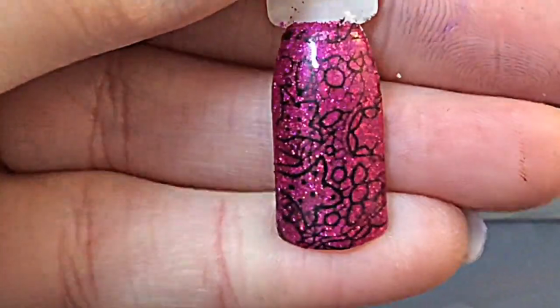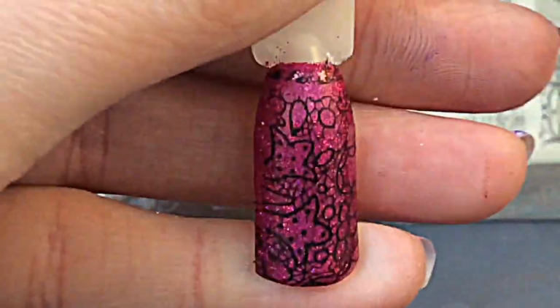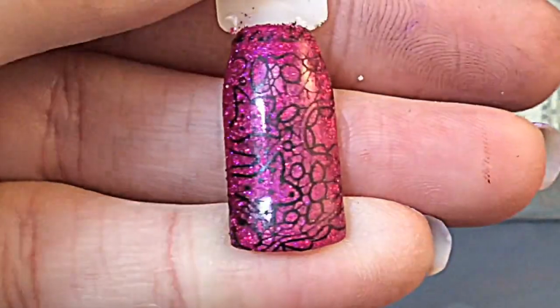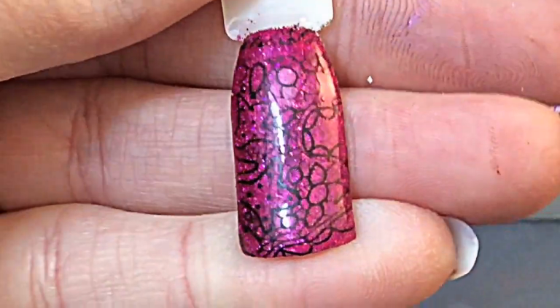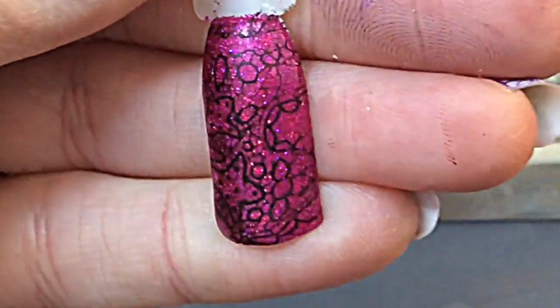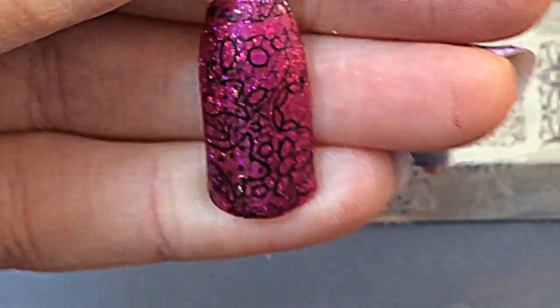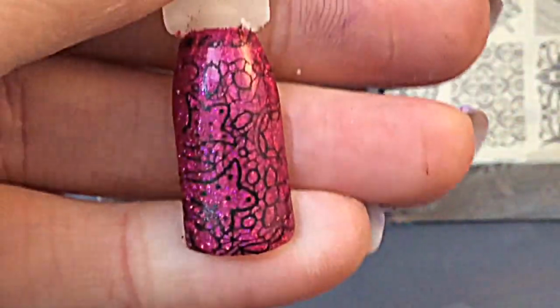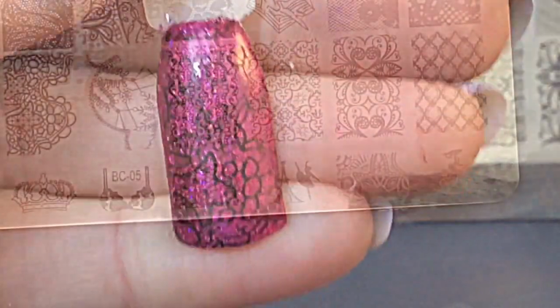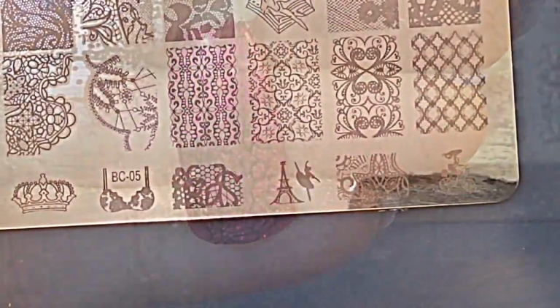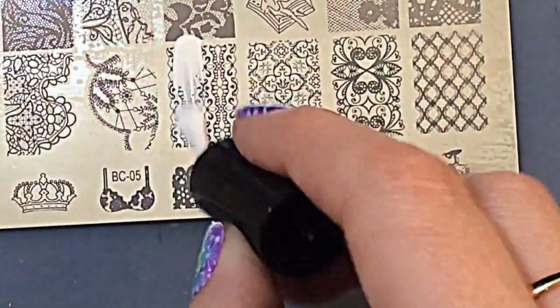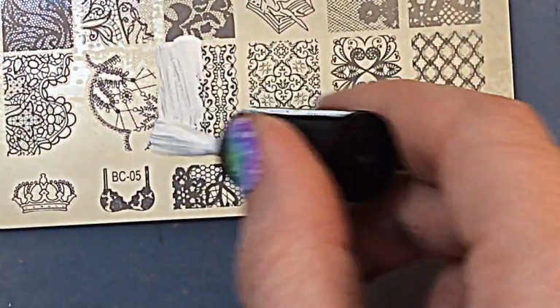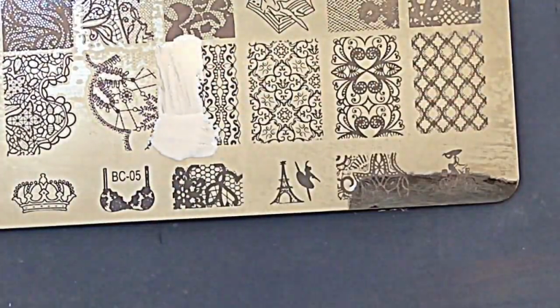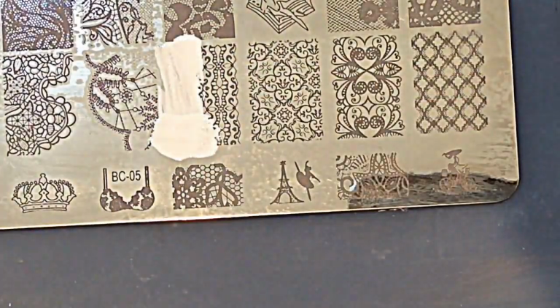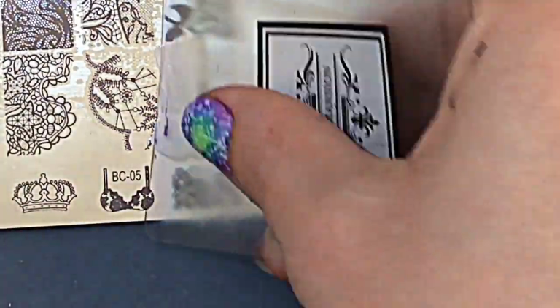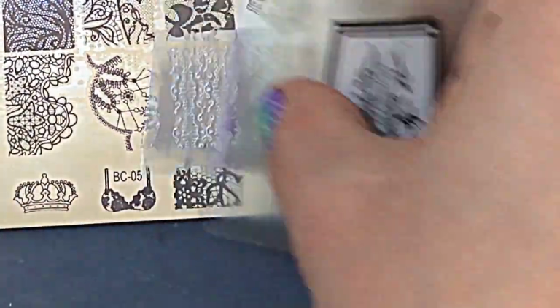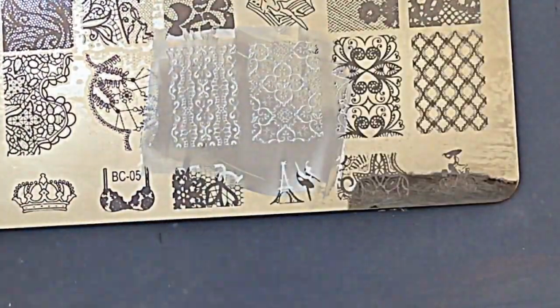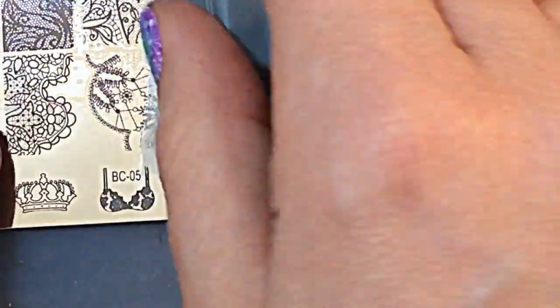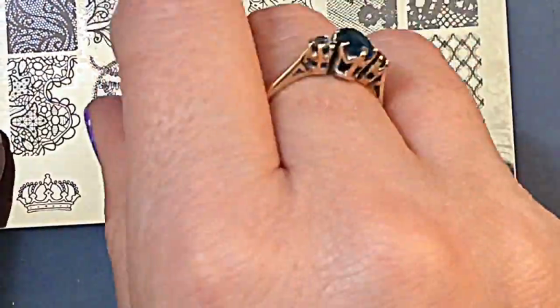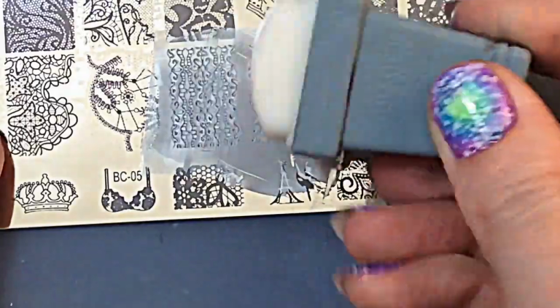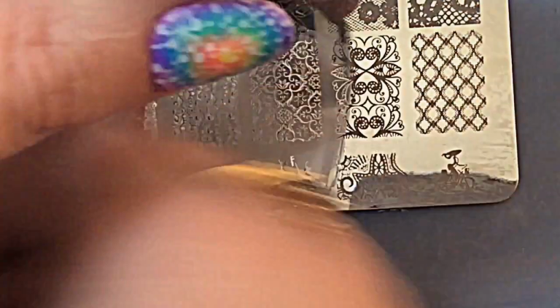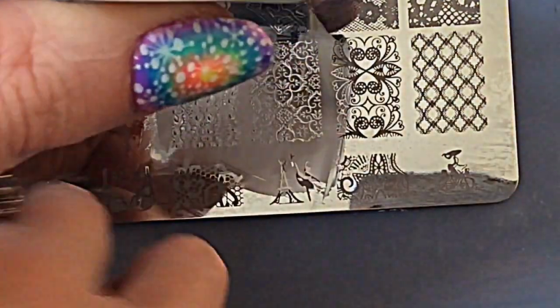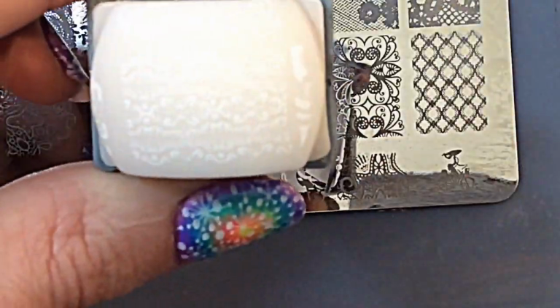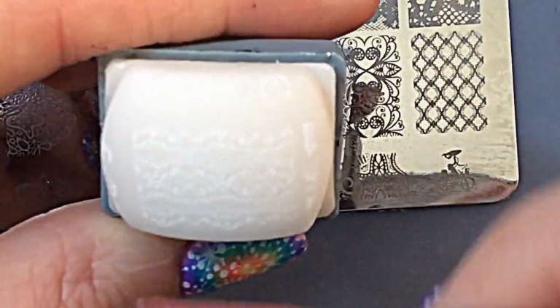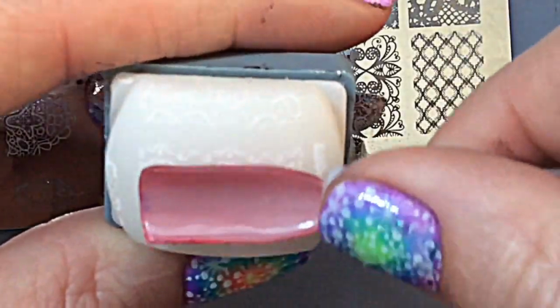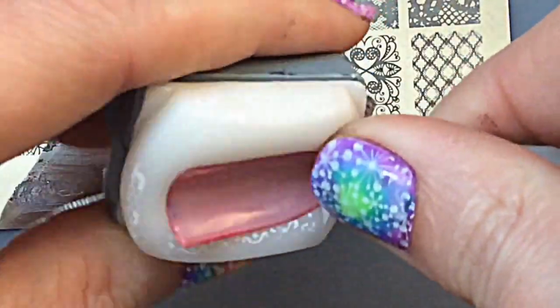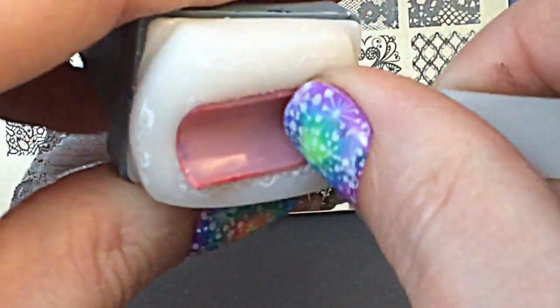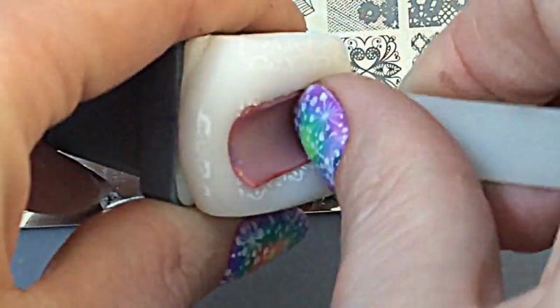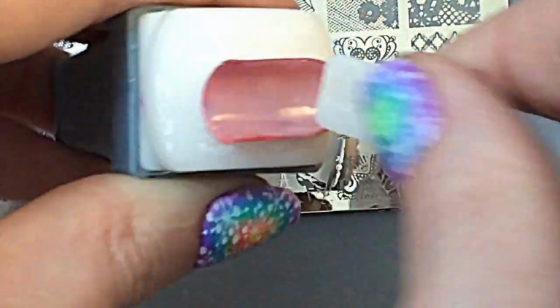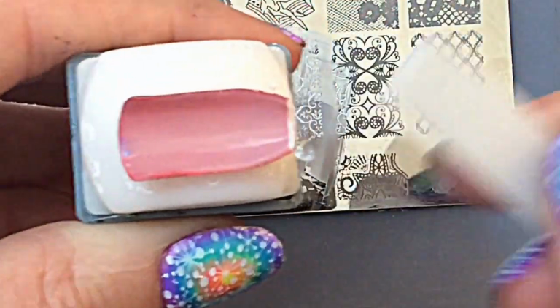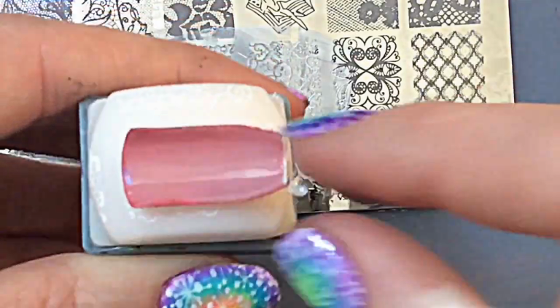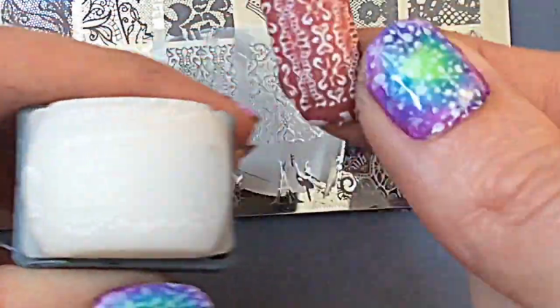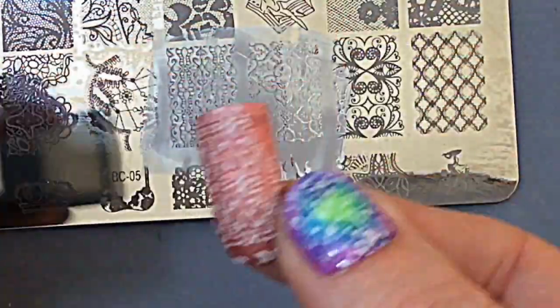Isn't that a stunner! I love the glitters, by the way. If you want to know what these glitters are that I'm using as my base, I have done a review on them — they are We Heart Nails glitters and I will leave a link in the top right hand corner so you can go and check those out.